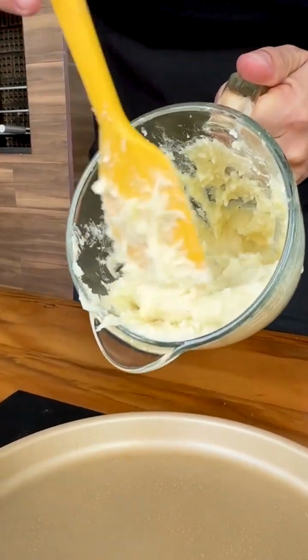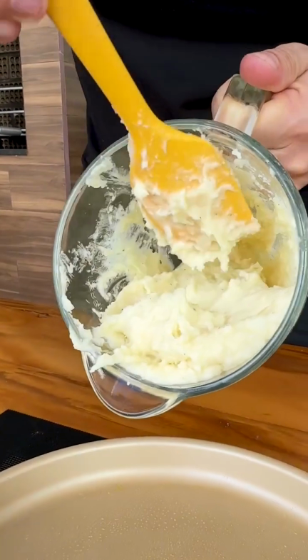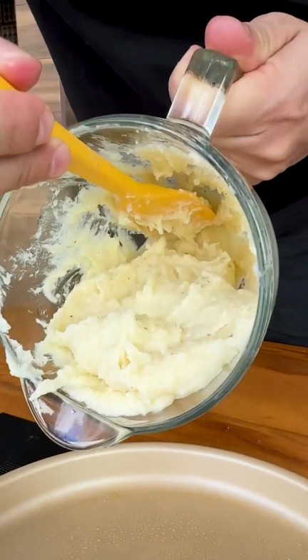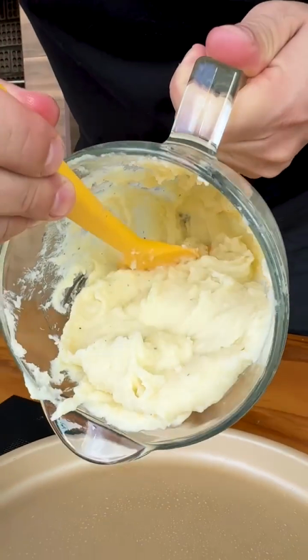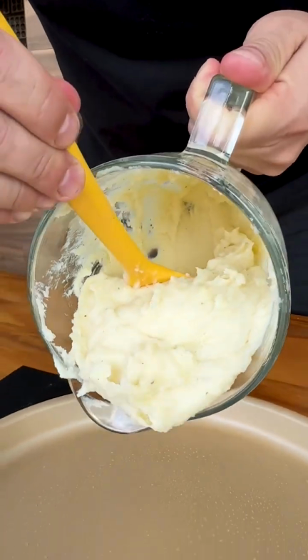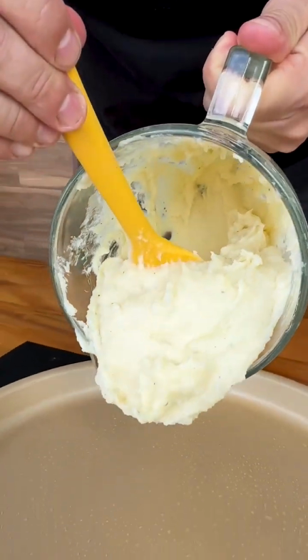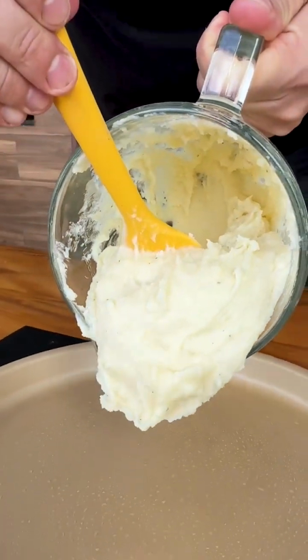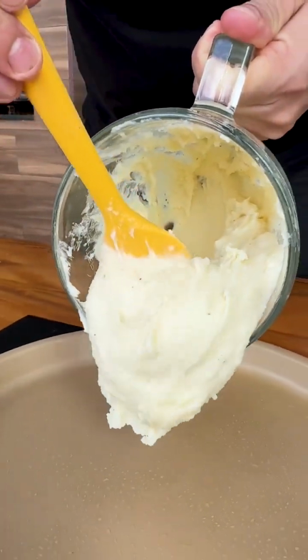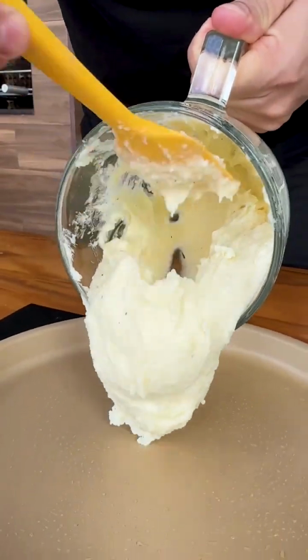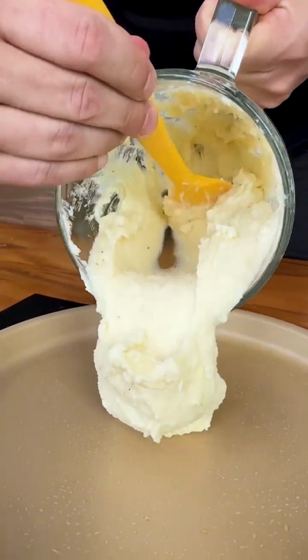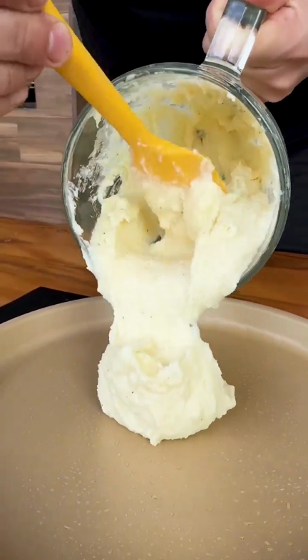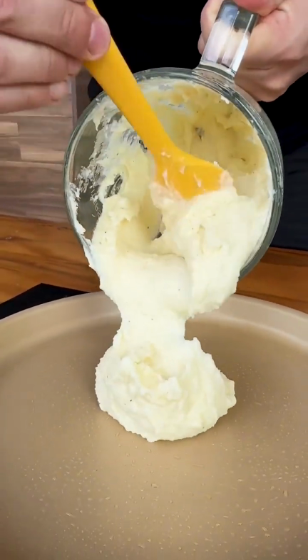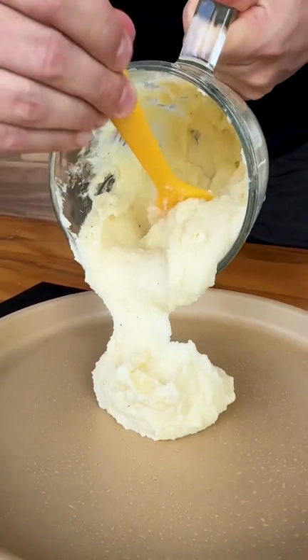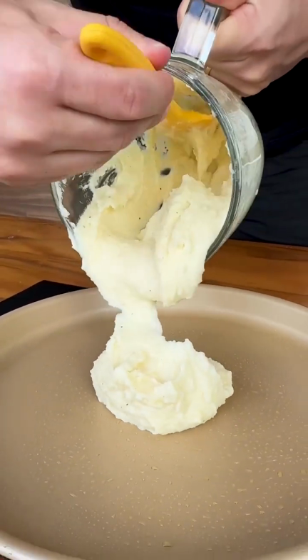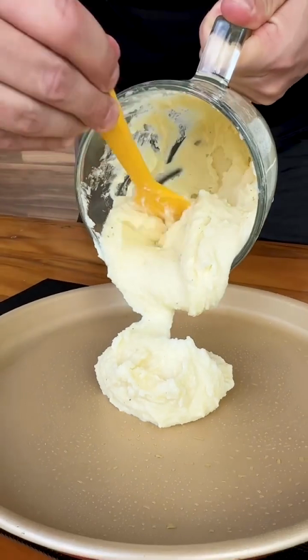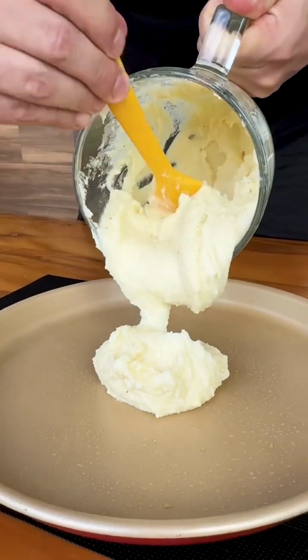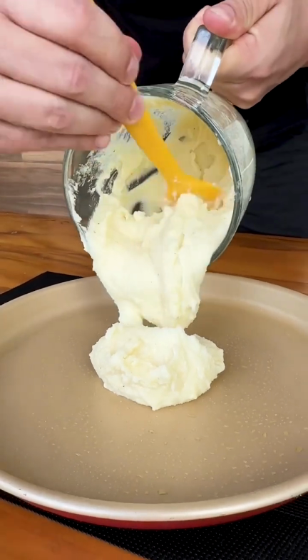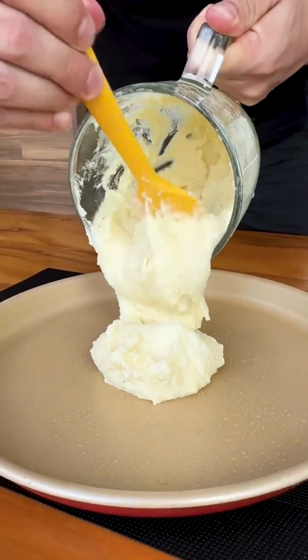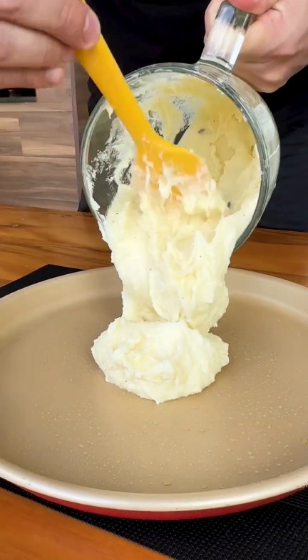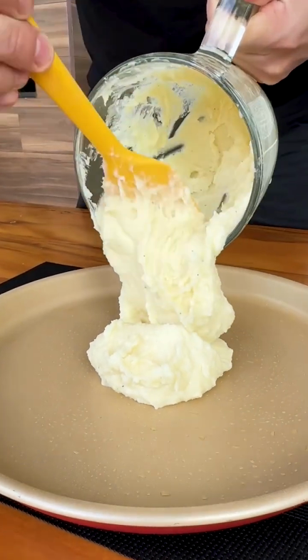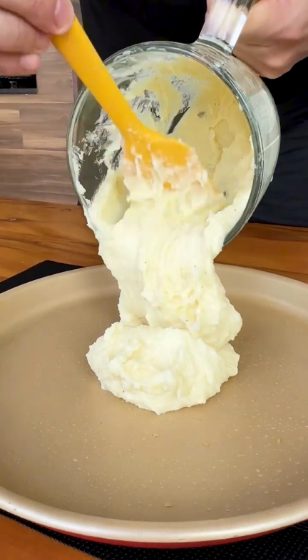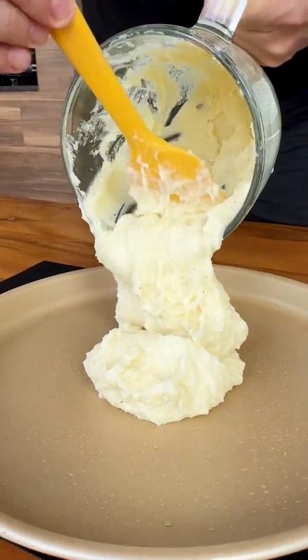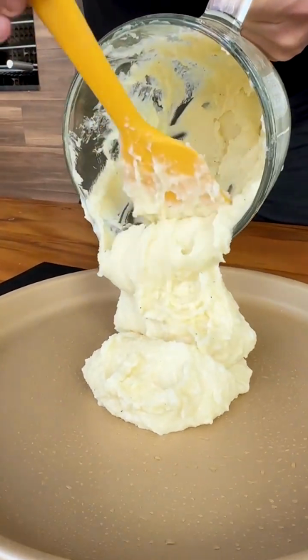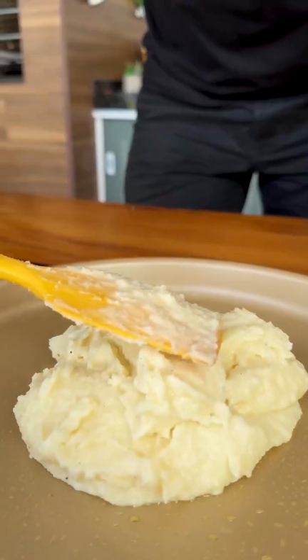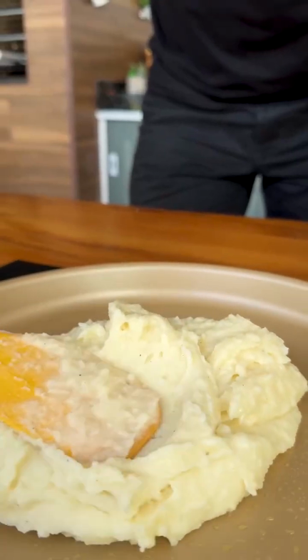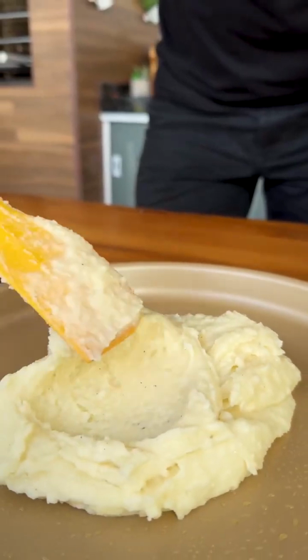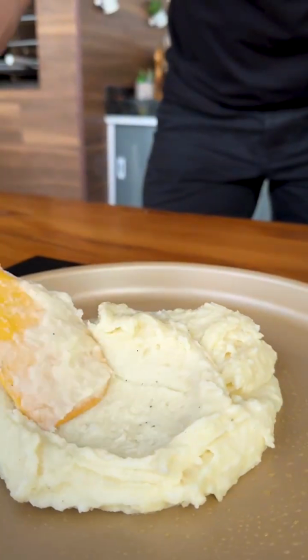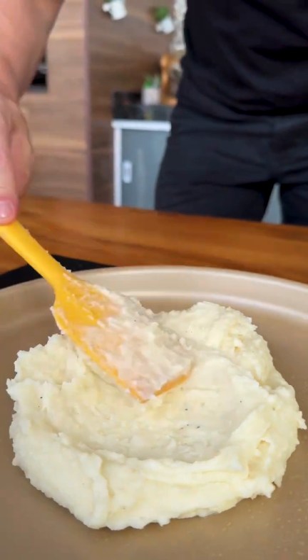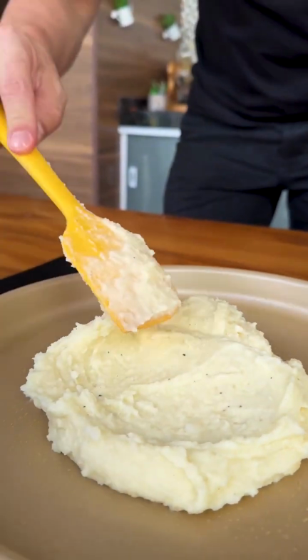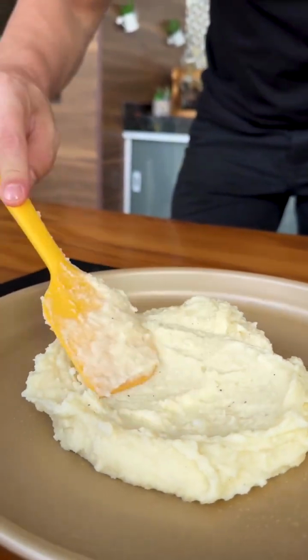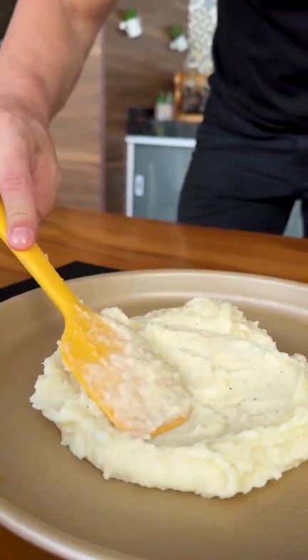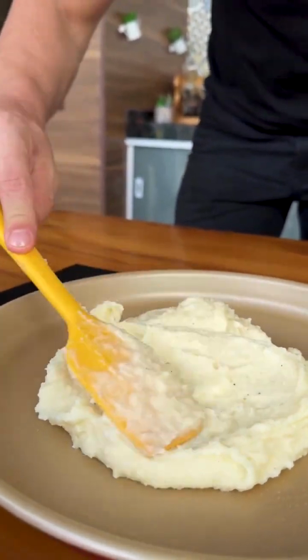That's the point of our rice dough. Now we're going to transfer everything to a pan lightly greased with olive oil. With the help of a spatula, we will spread this dough very well throughout the pan.